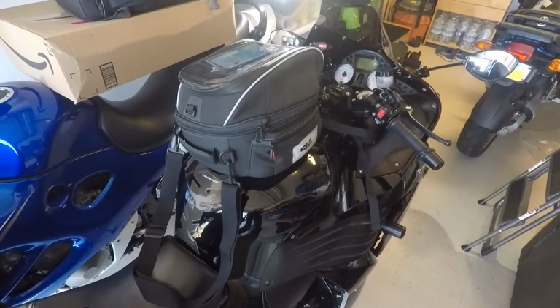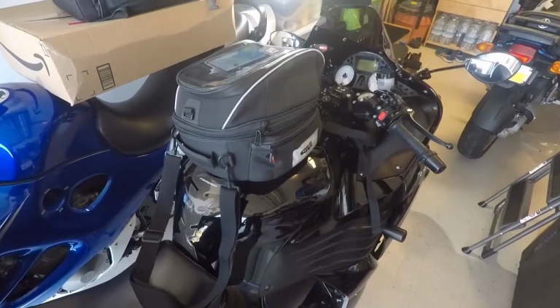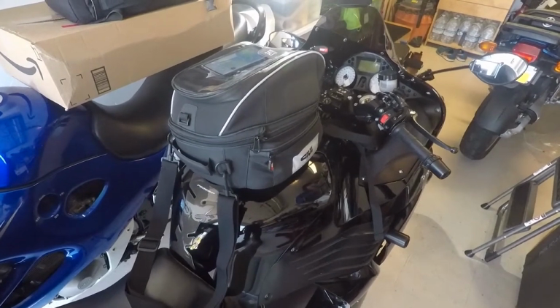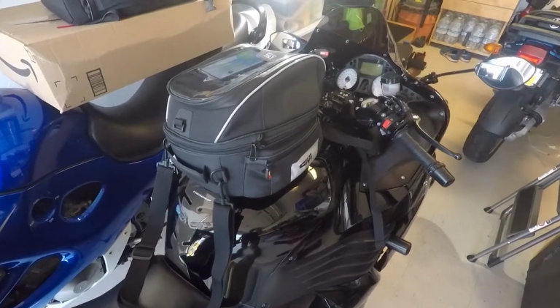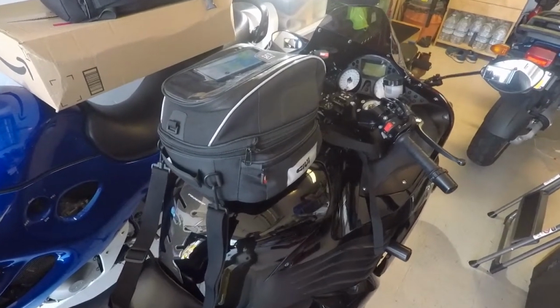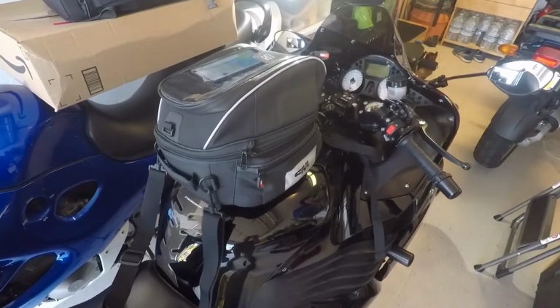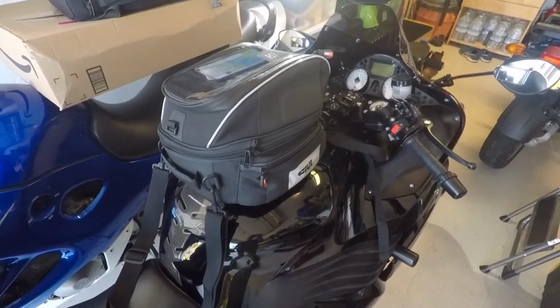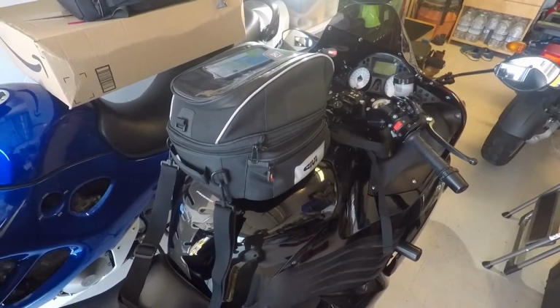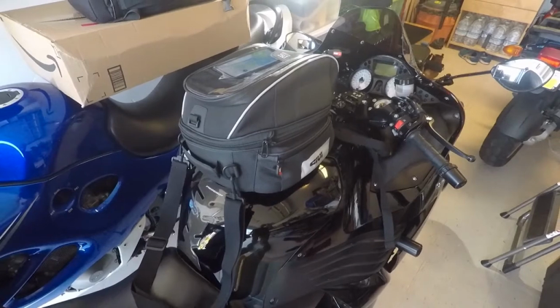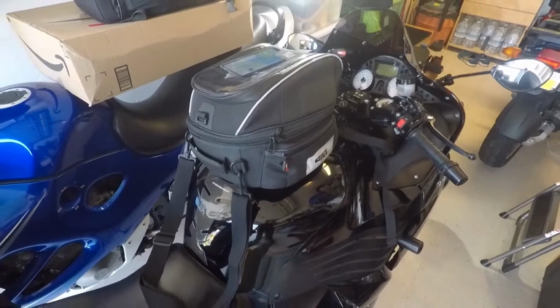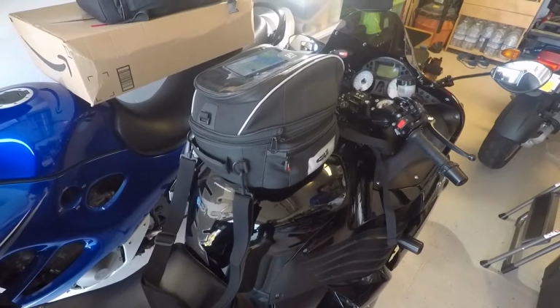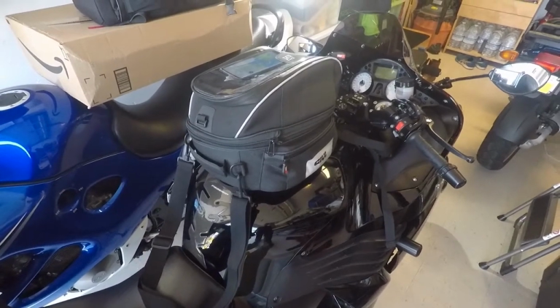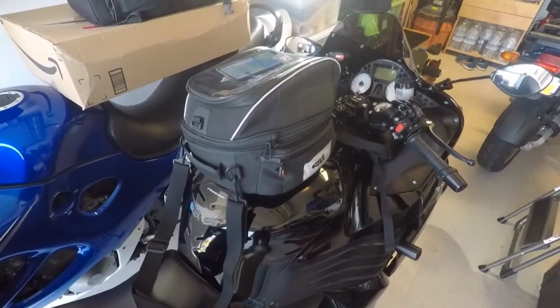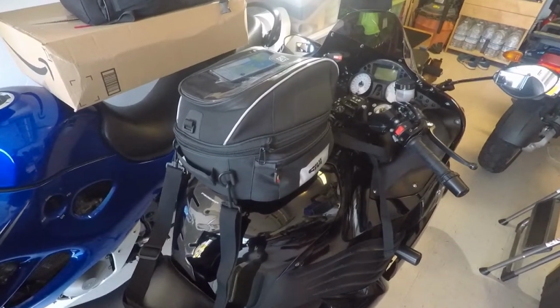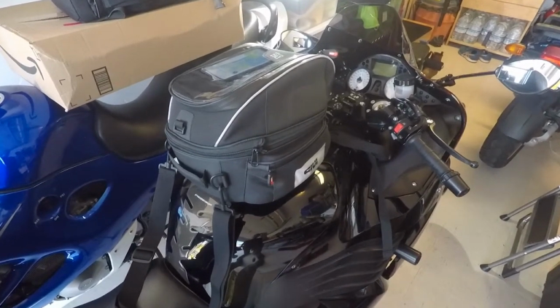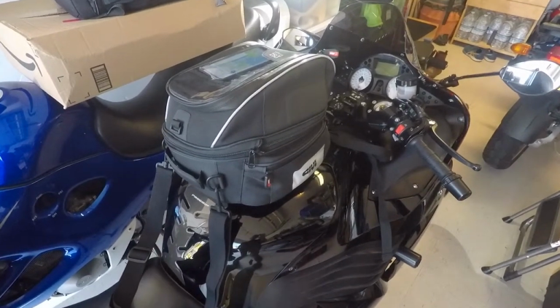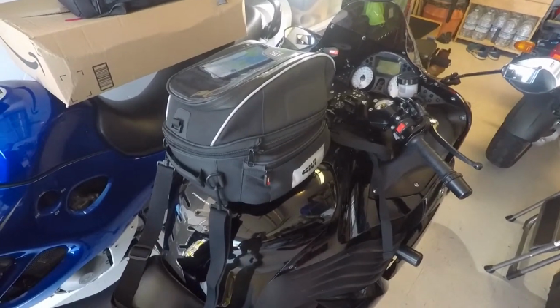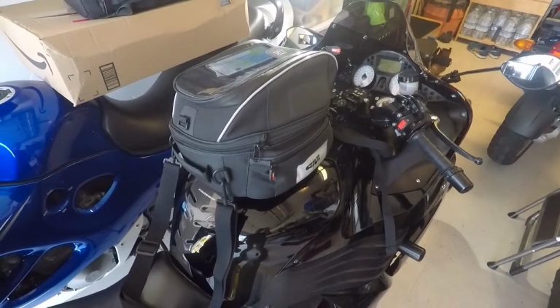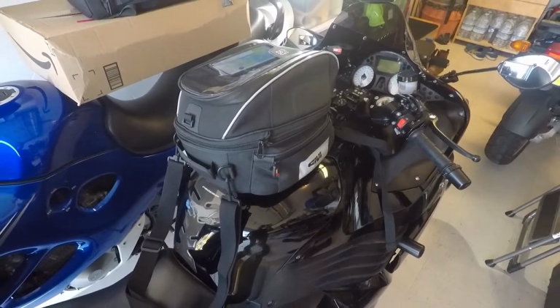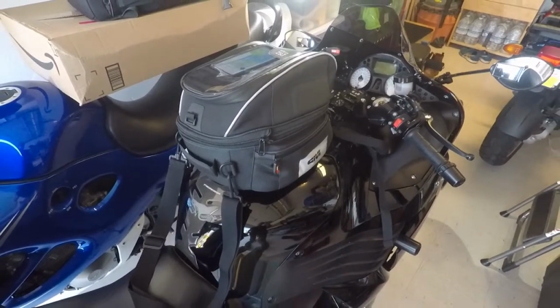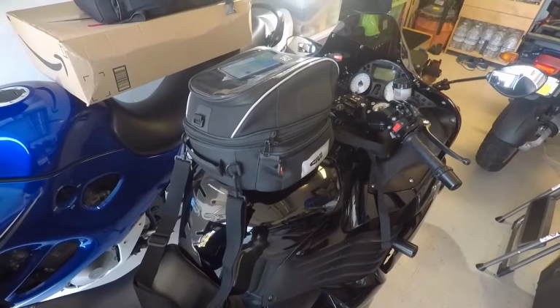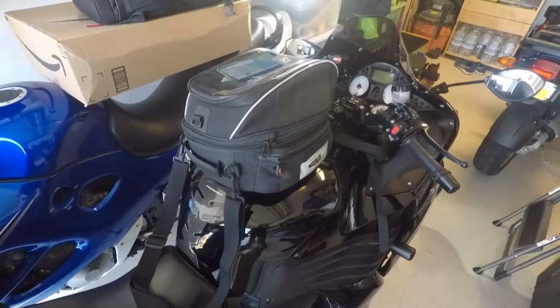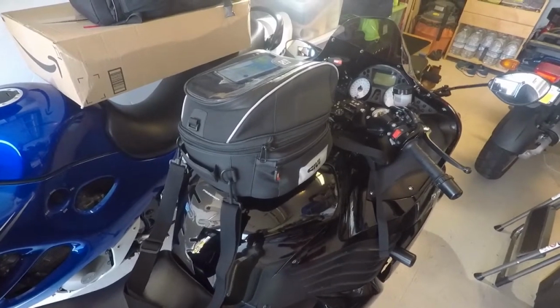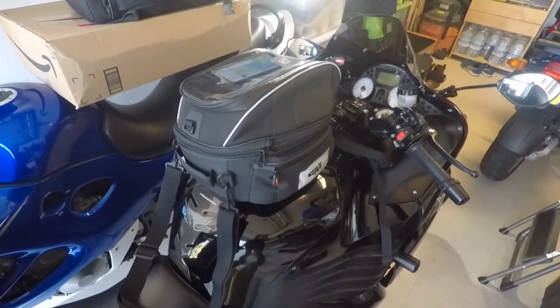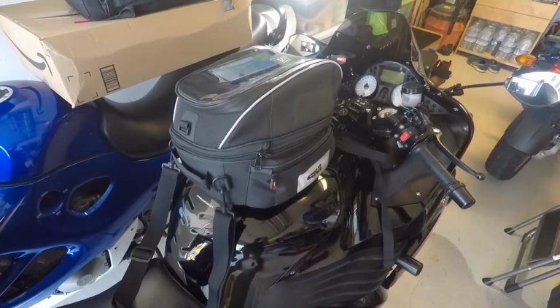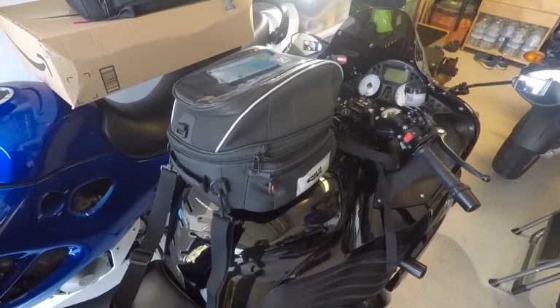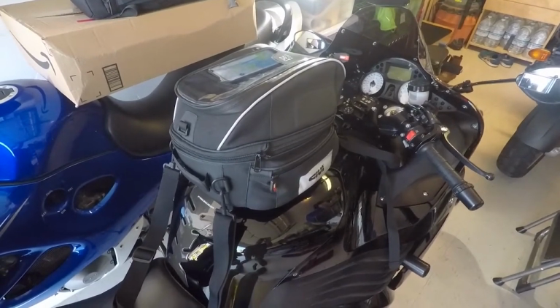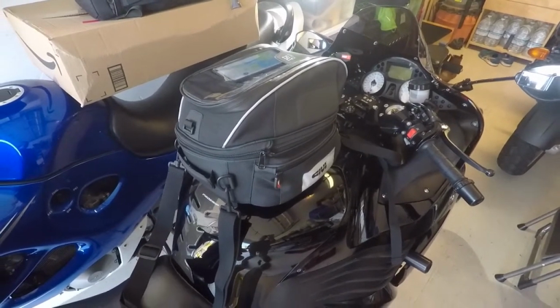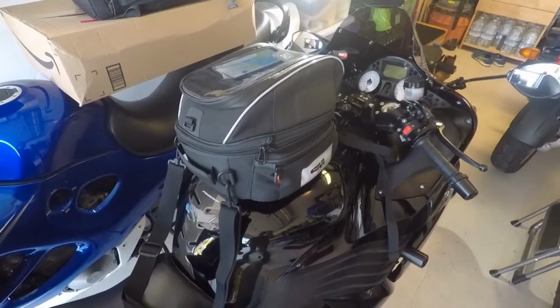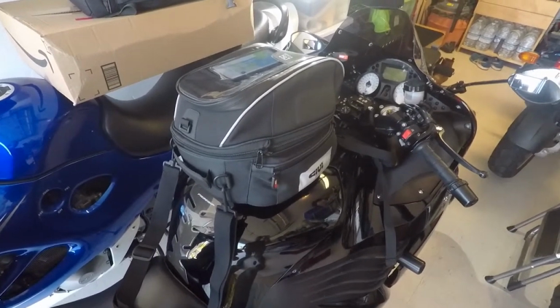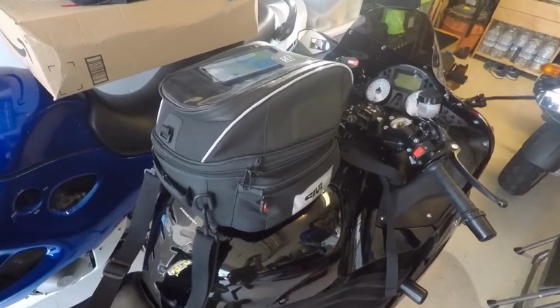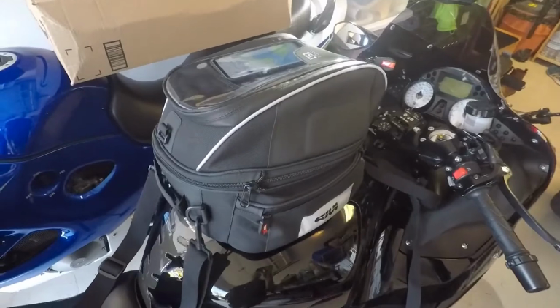Hey everyone, this is my GVXS 306 bag. I just got this a few days ago, ordered it on Amazon, took a ride with it, and I am going to return this. I think it is great quality but has some major design flaws that I'm going to walk you through real quick.